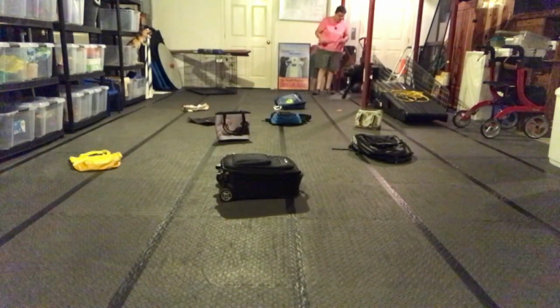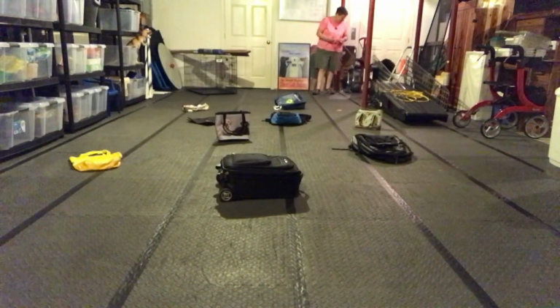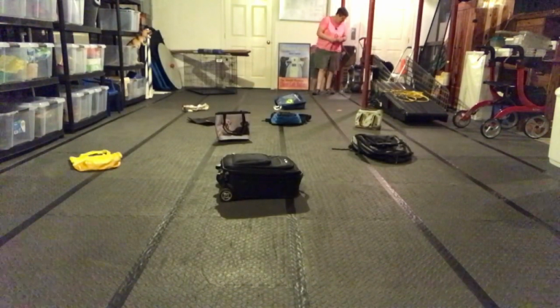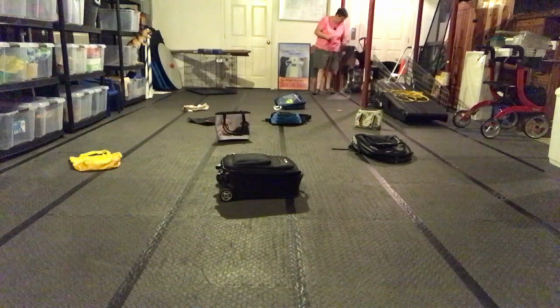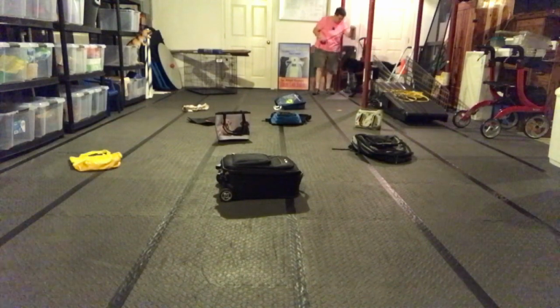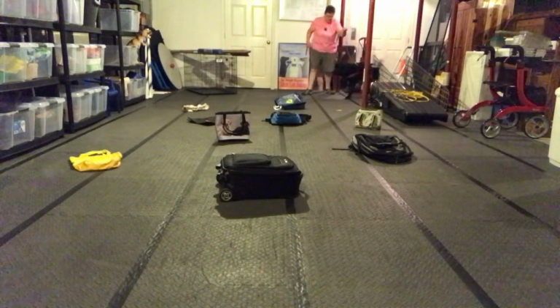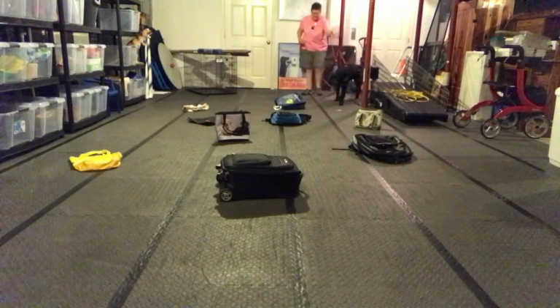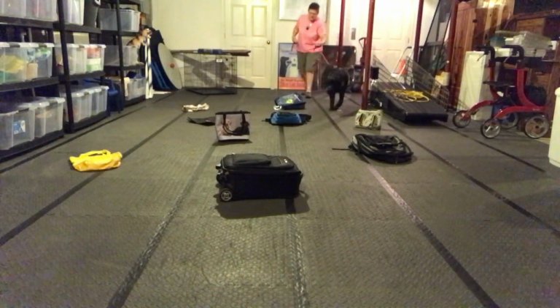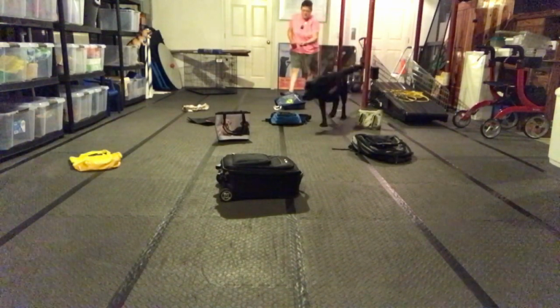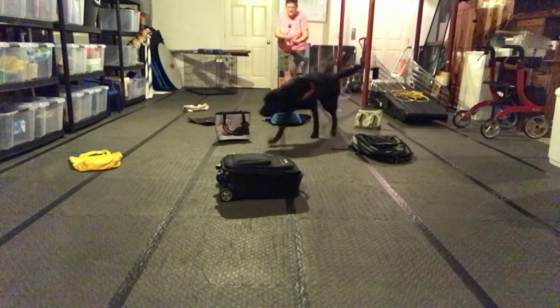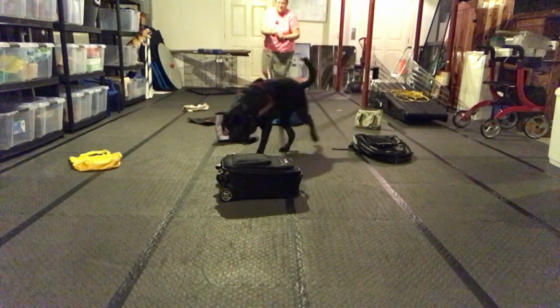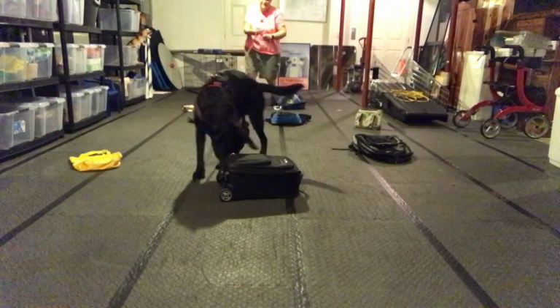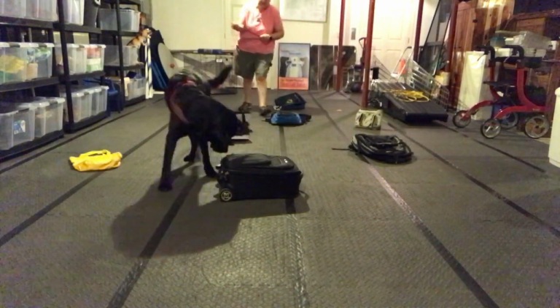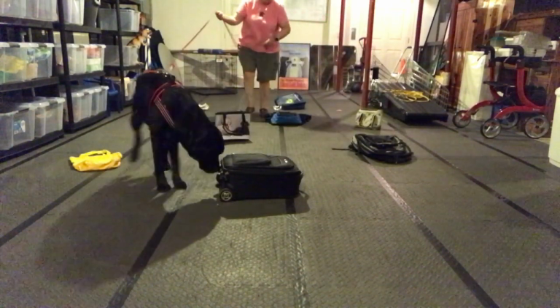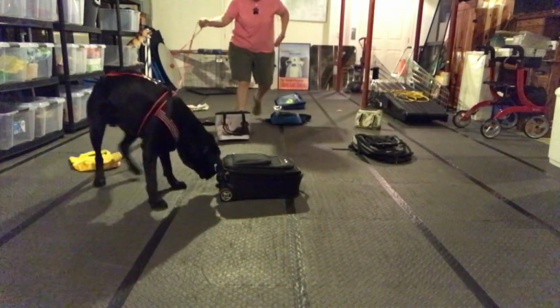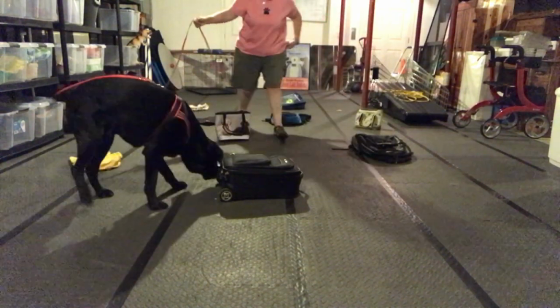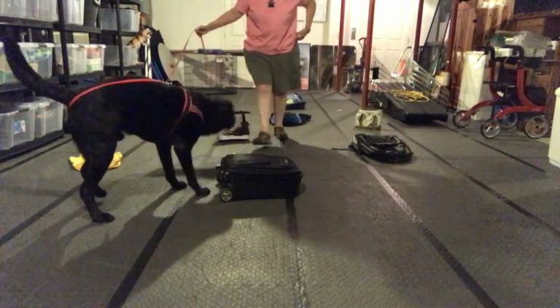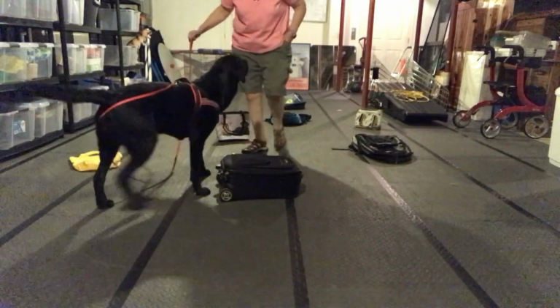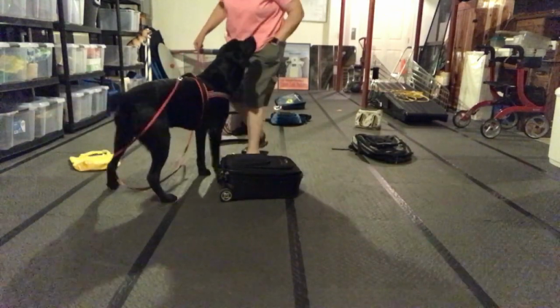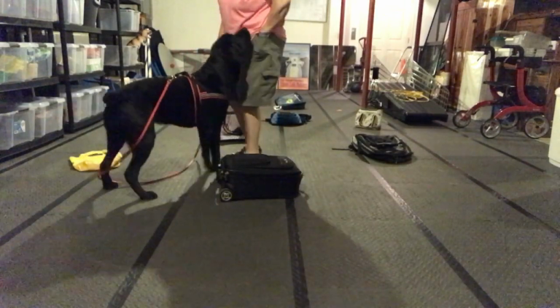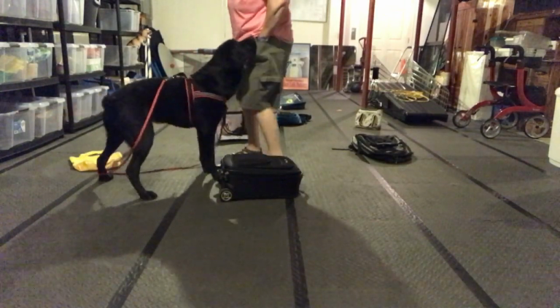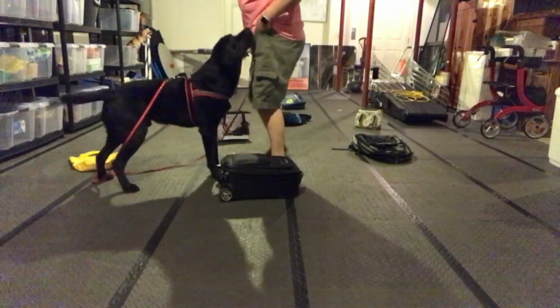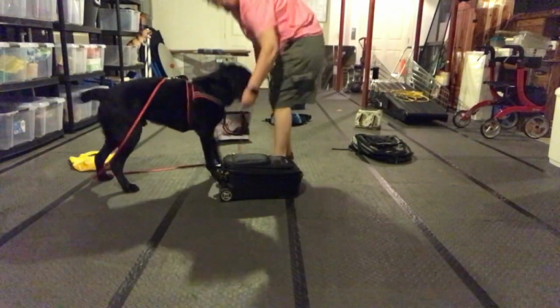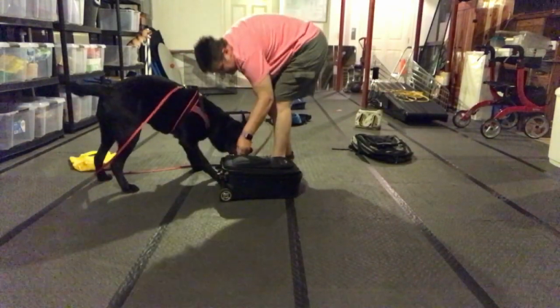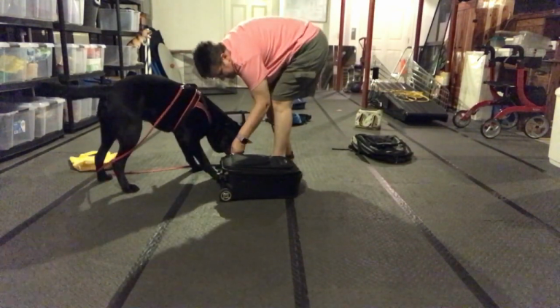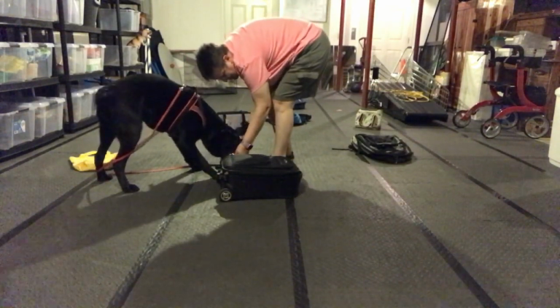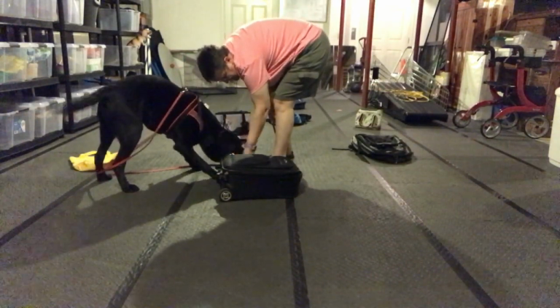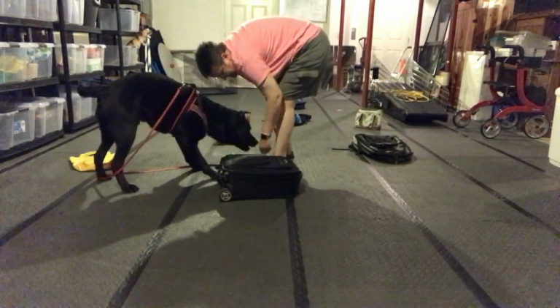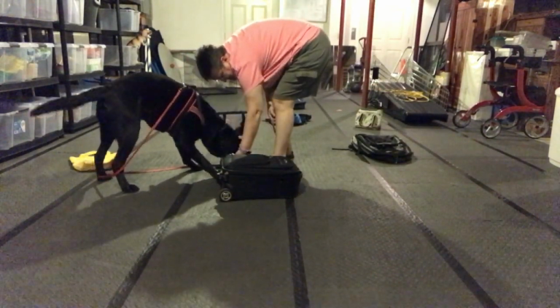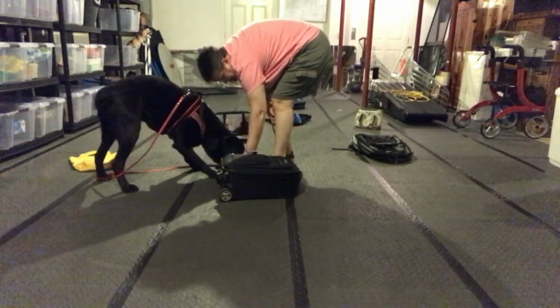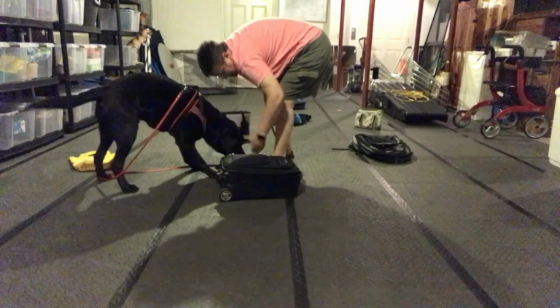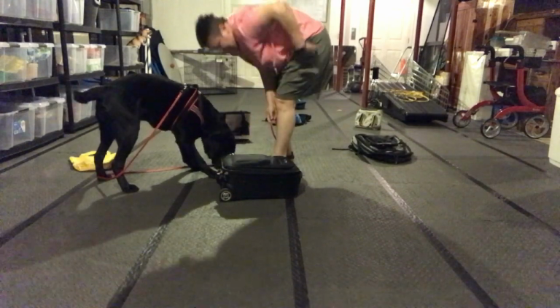Are you ready? Are you ready? Go, sir. Yes, good boy, good job, yes, good job, buddy. That was awesome, good boy.